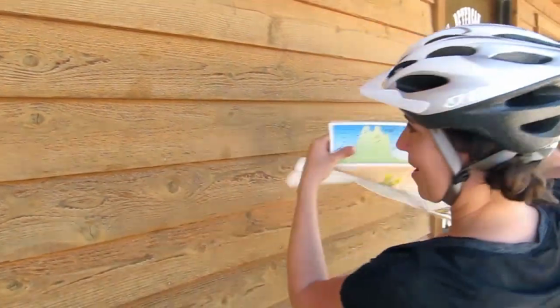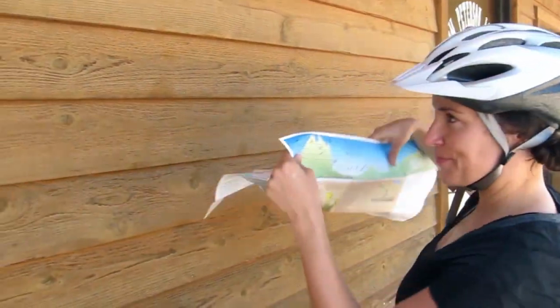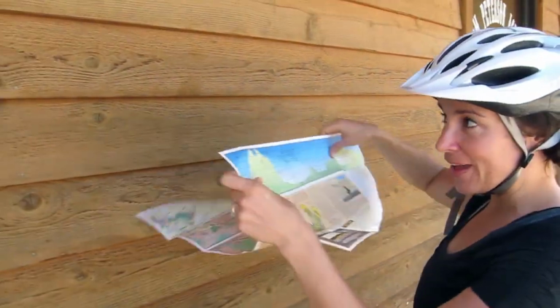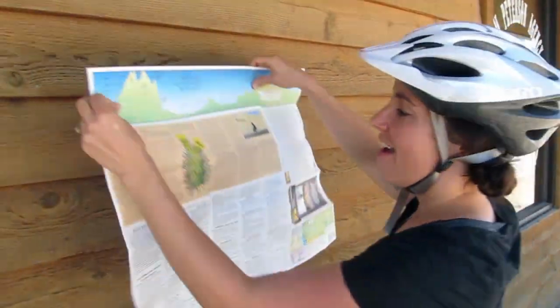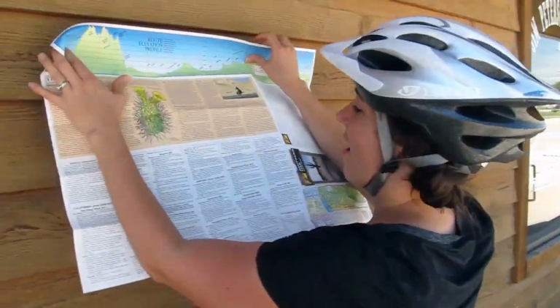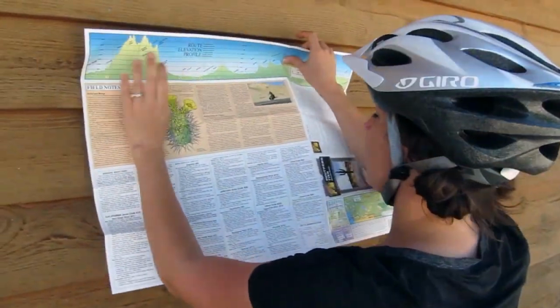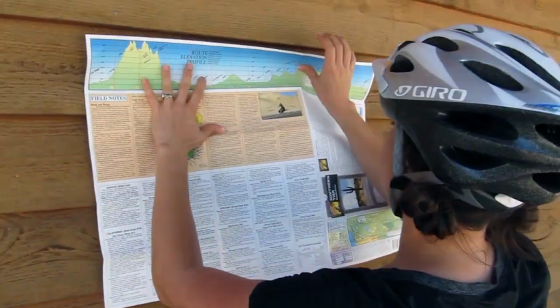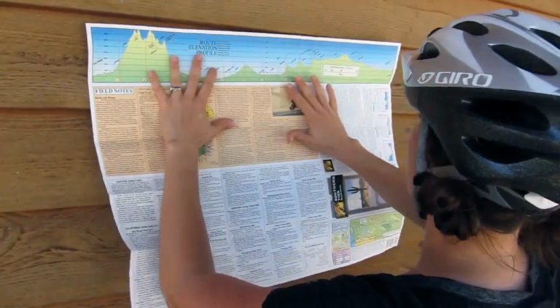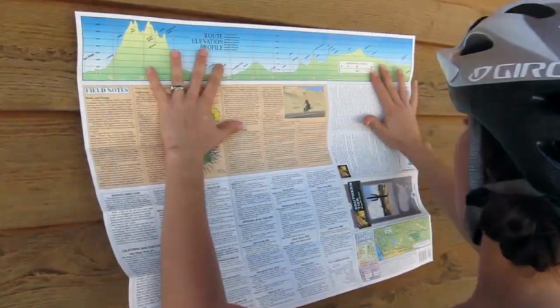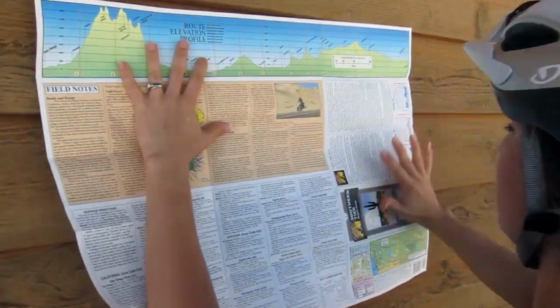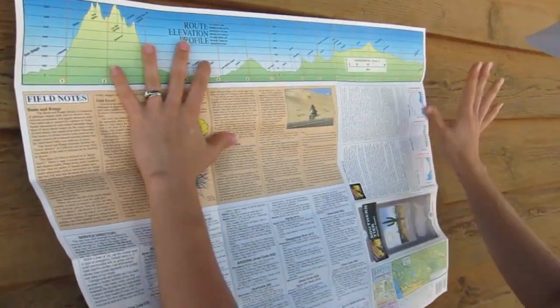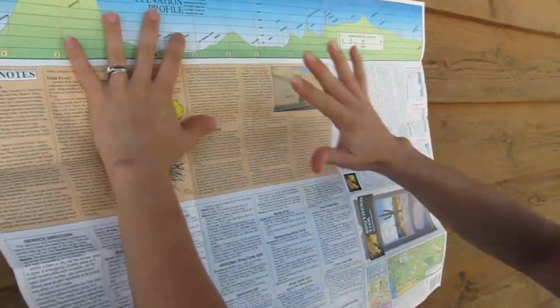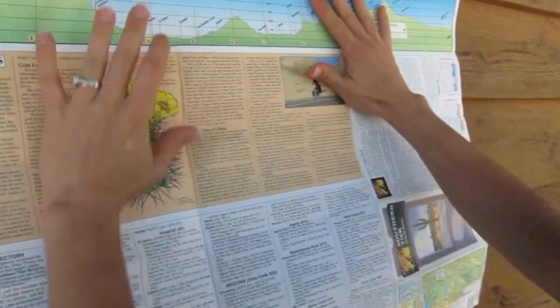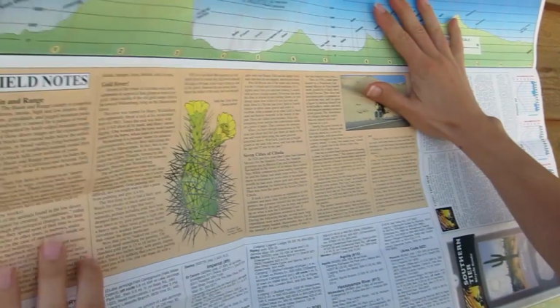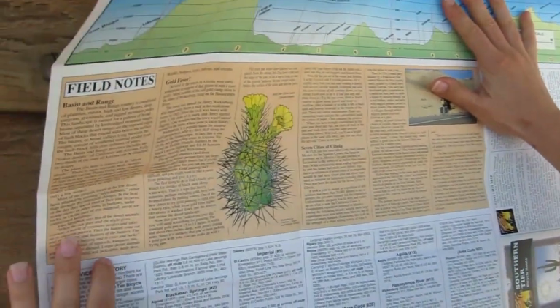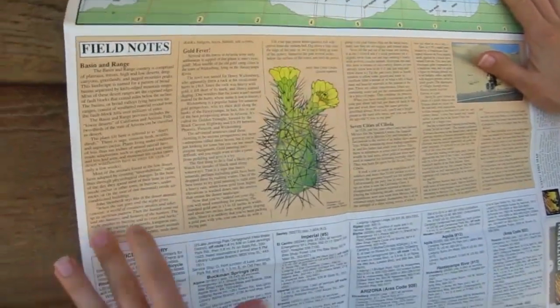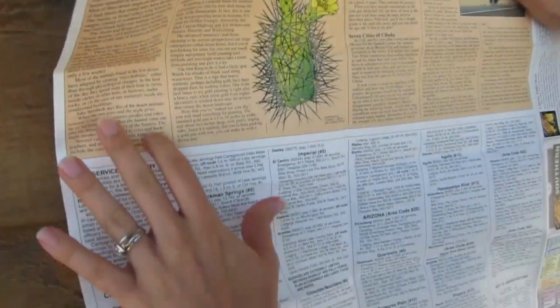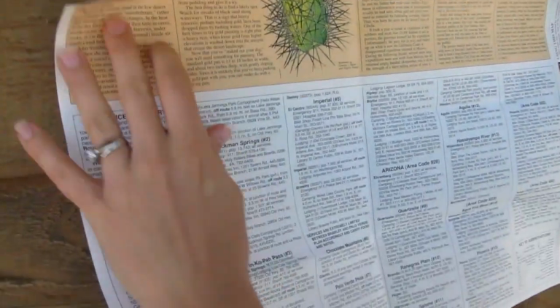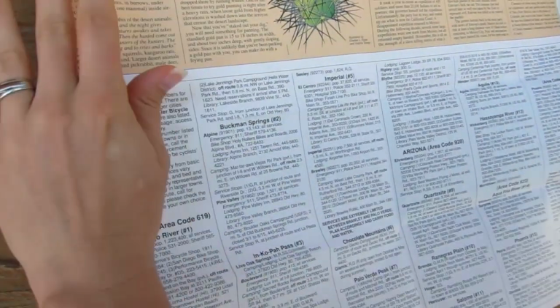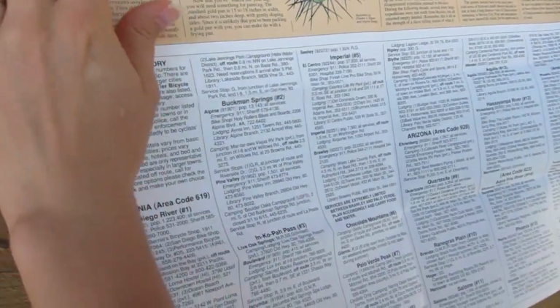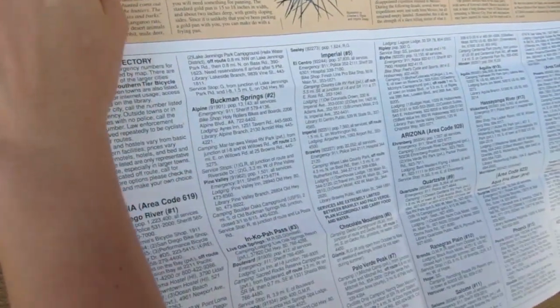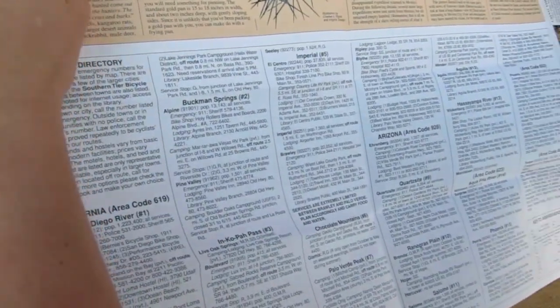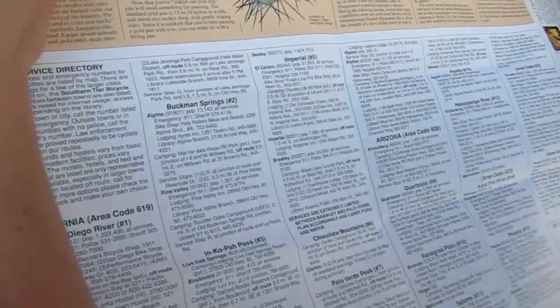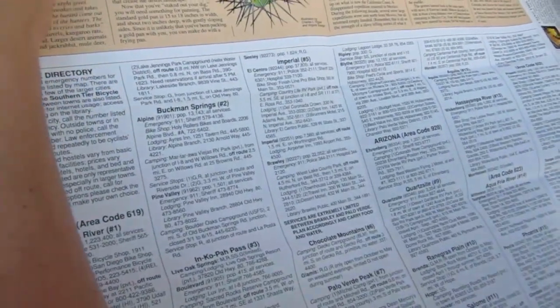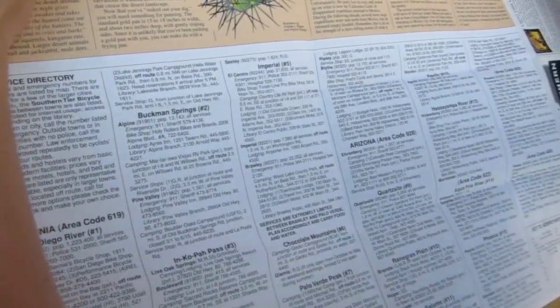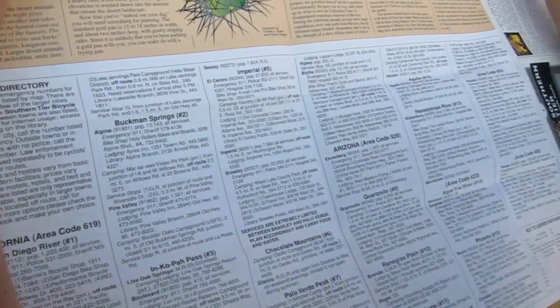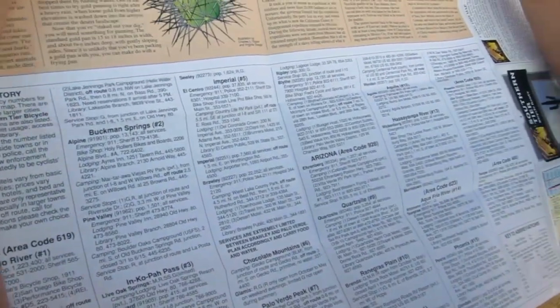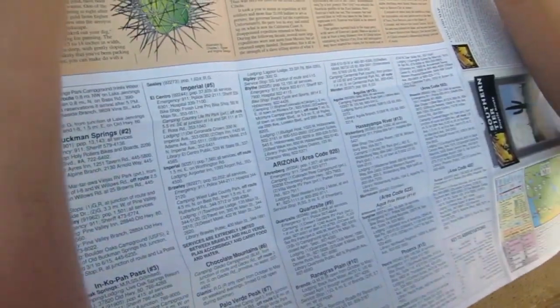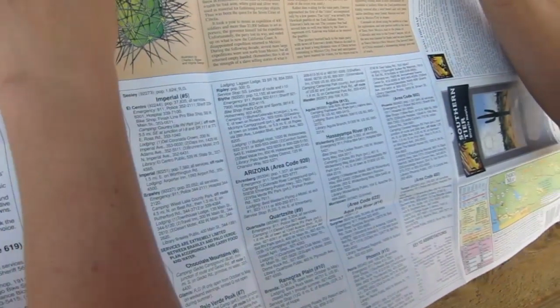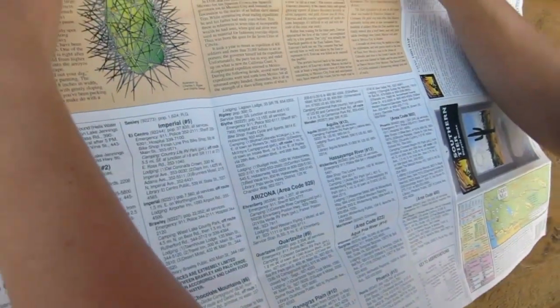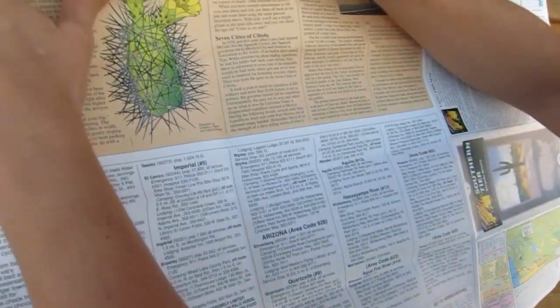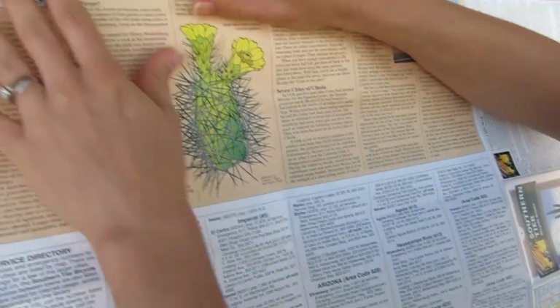The other side of the map has things like average rainfall and temperature. There are service listings like phone numbers for campgrounds, grocery stores, and bike shops.